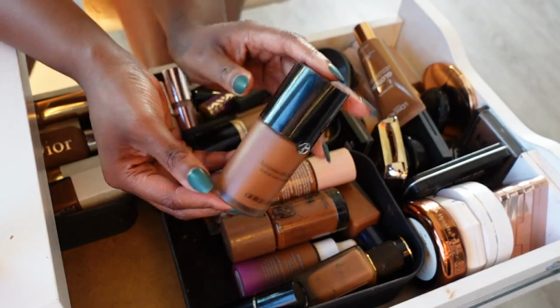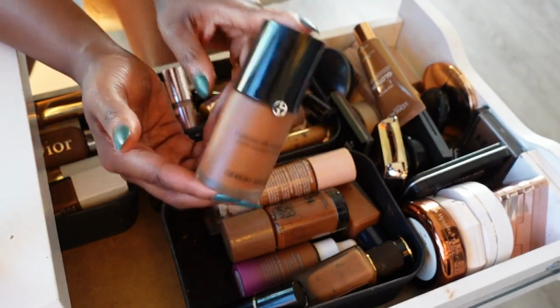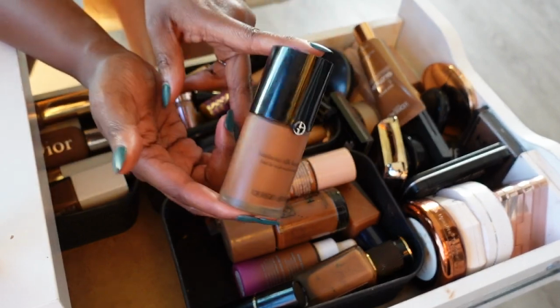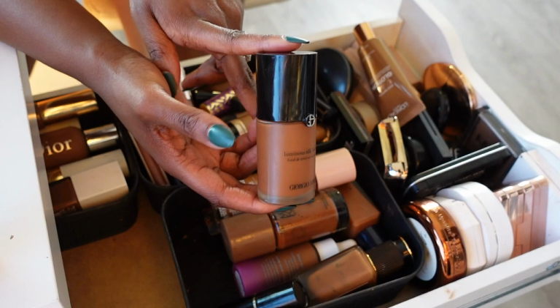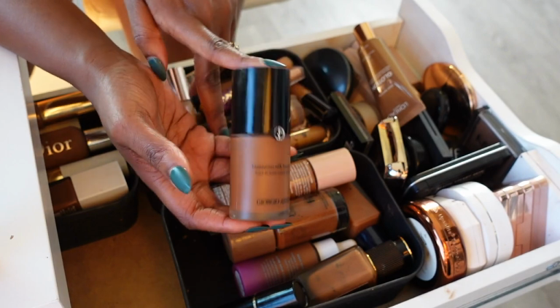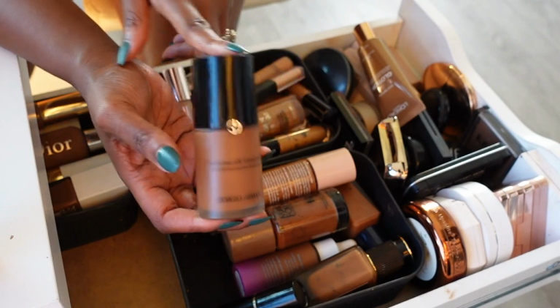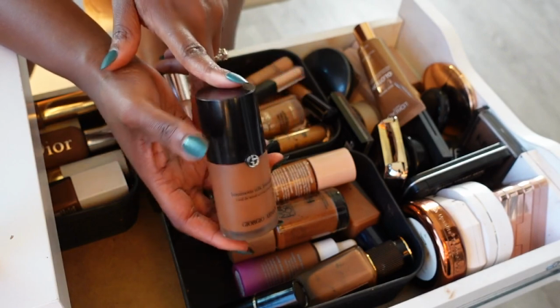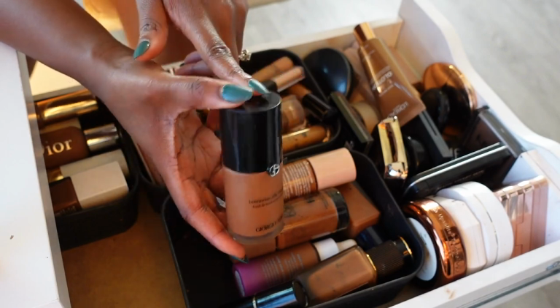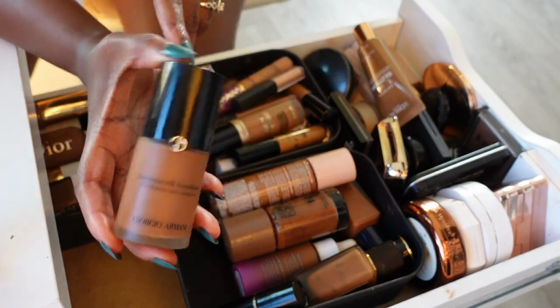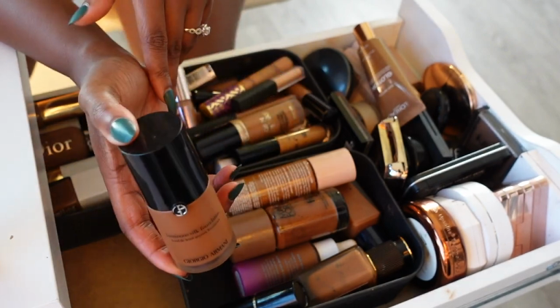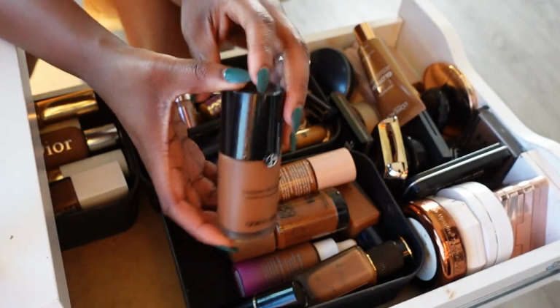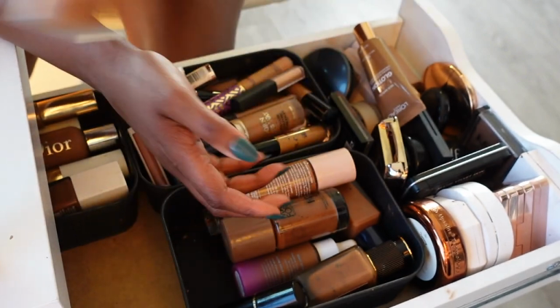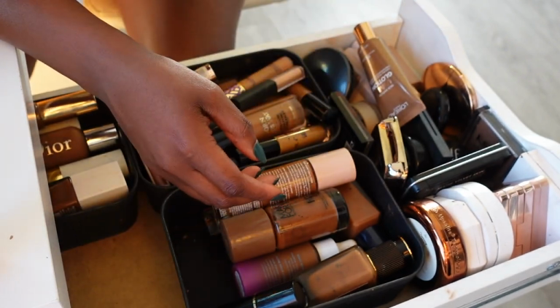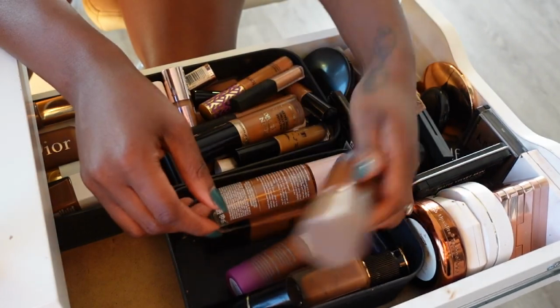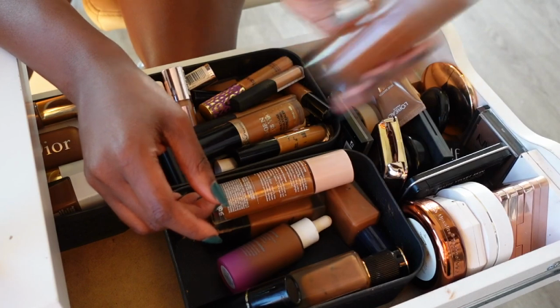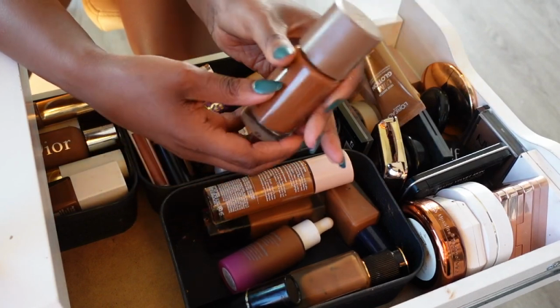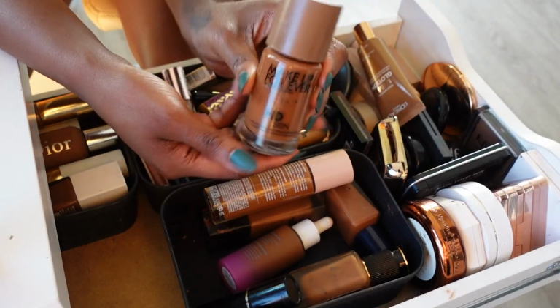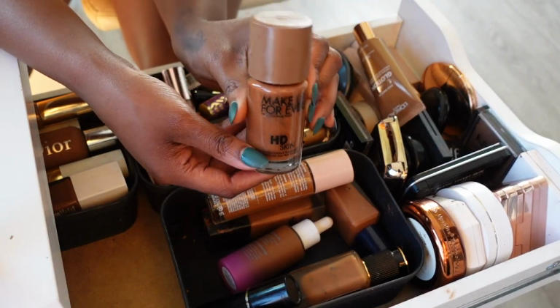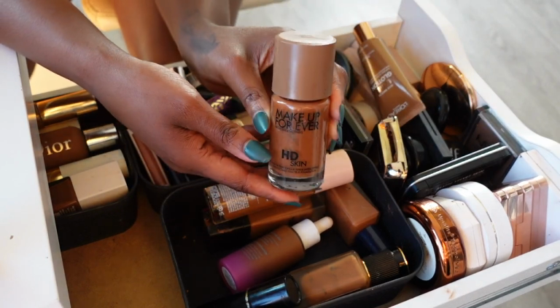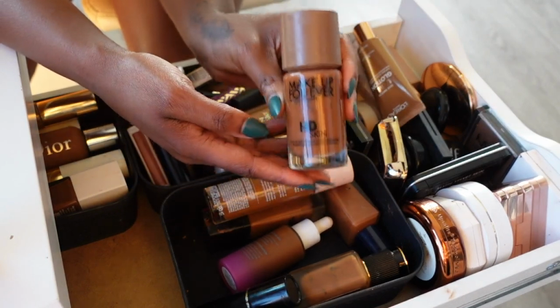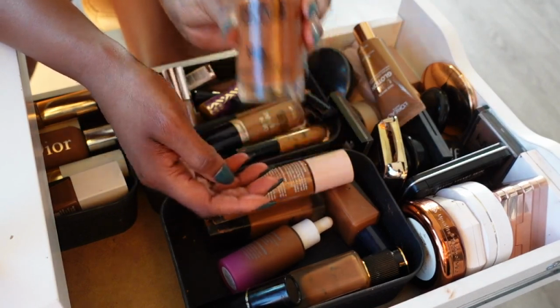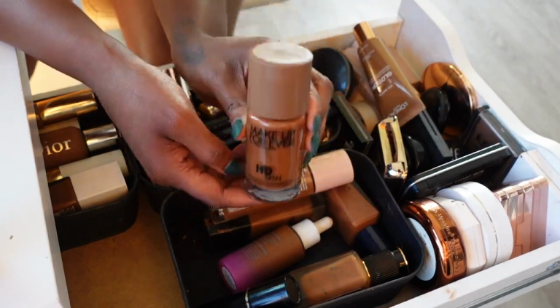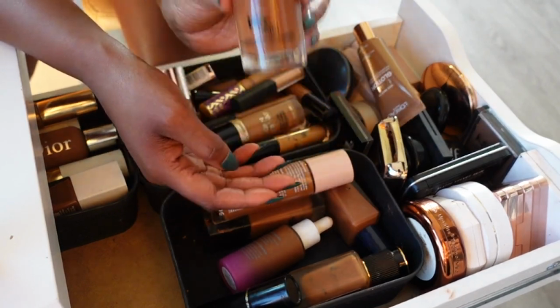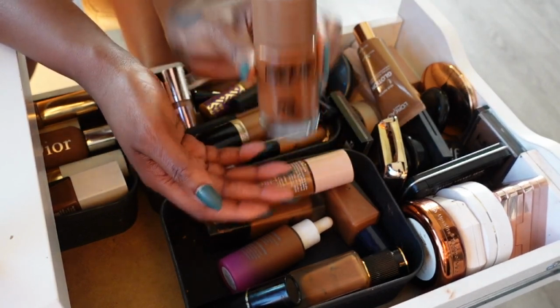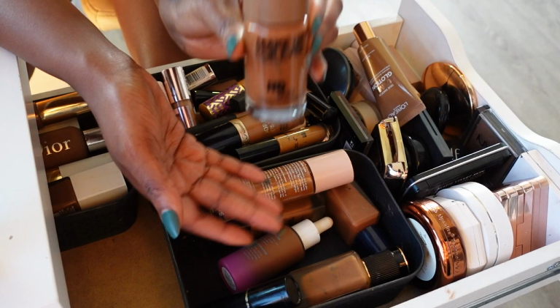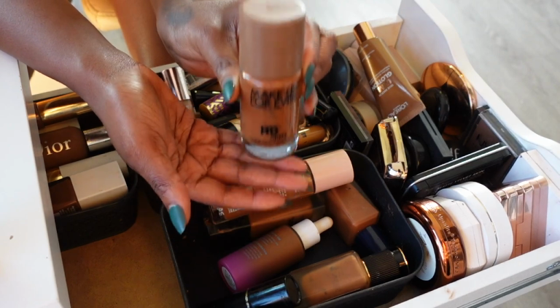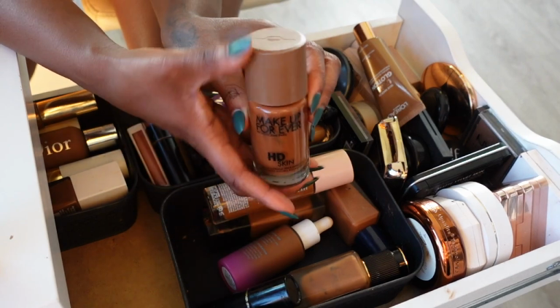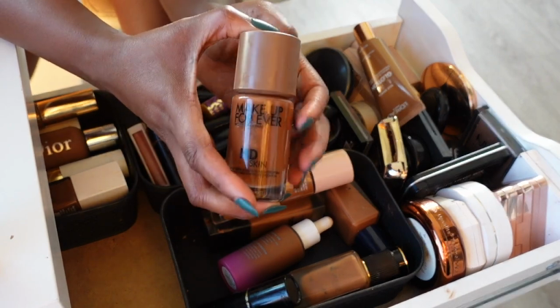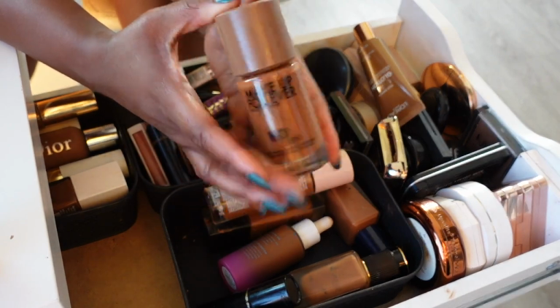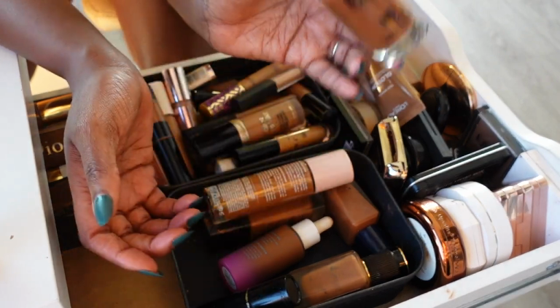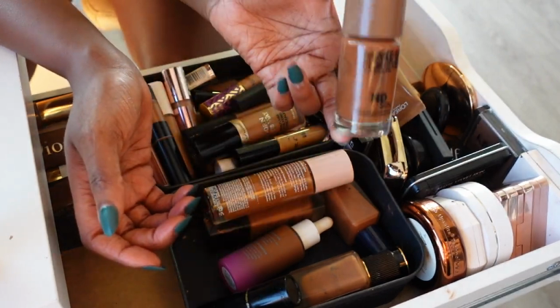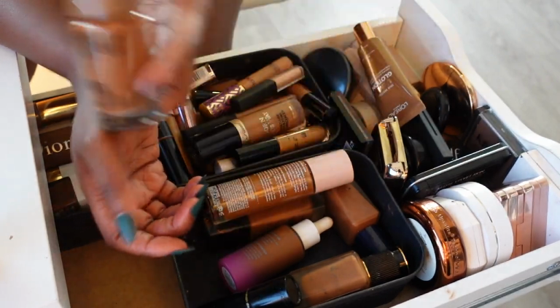The Giorgio Armani Luminous Silk Foundation — y'all already know this is staying, I absolutely love this foundation. And then my Makeup Forever Ultra HD Foundation — another summer staple, I take it on every single vacation with me, so this is staying for sure.